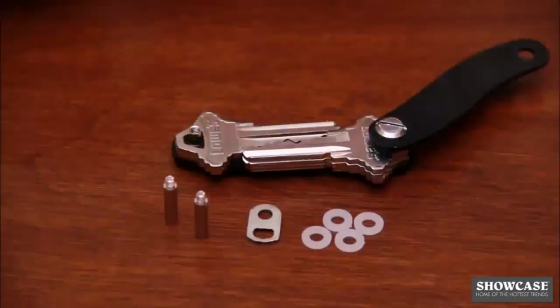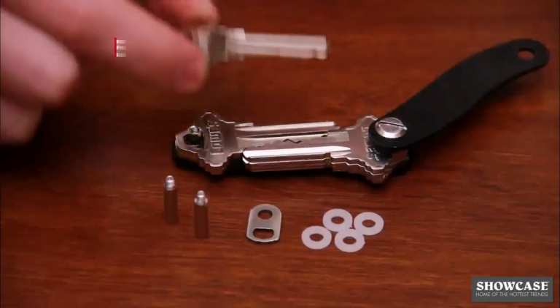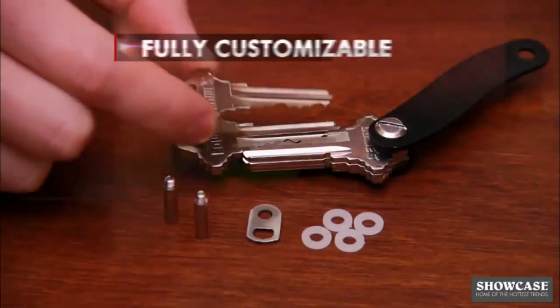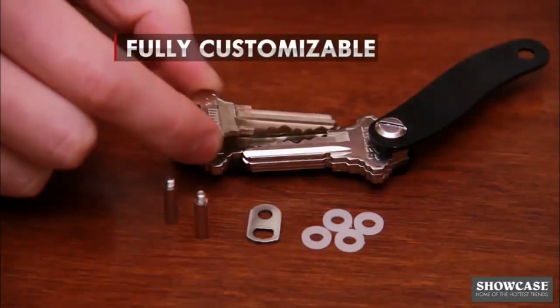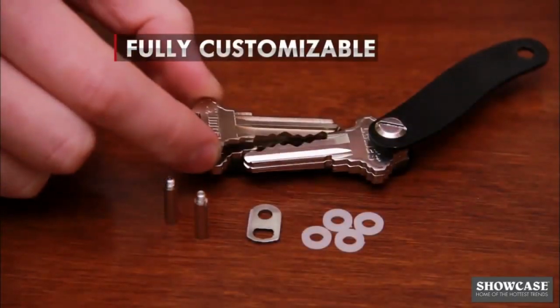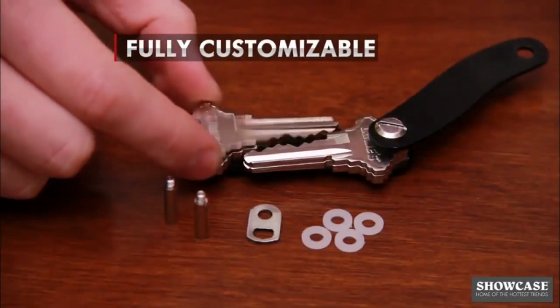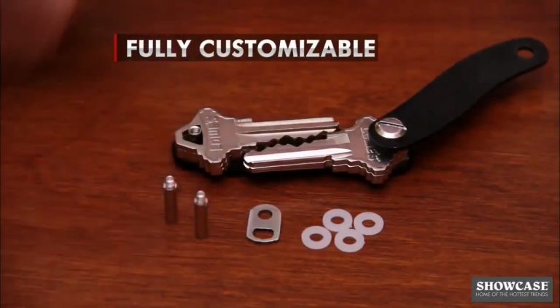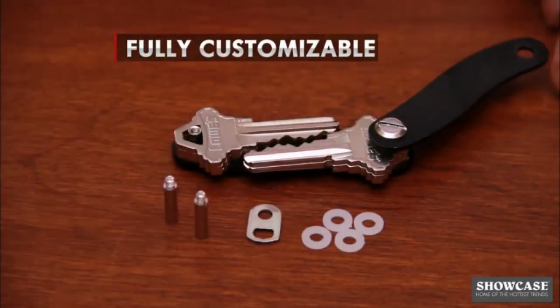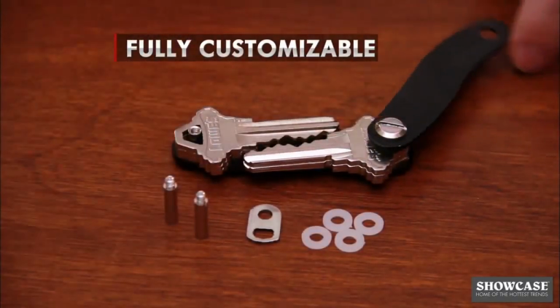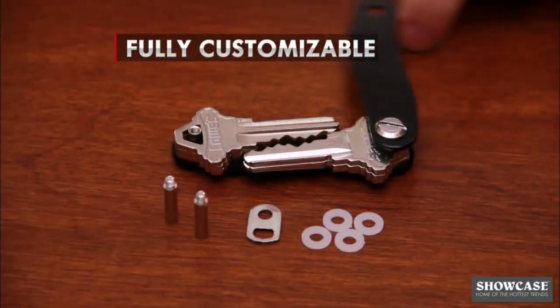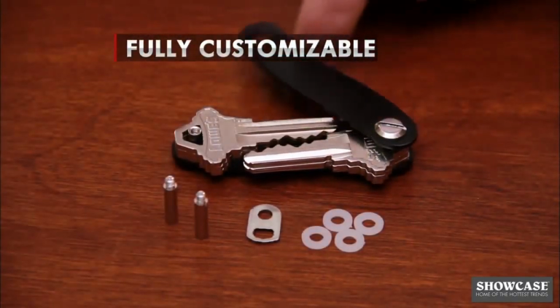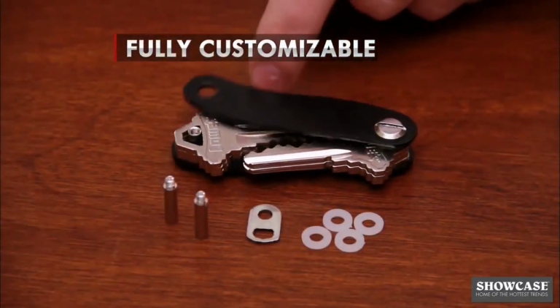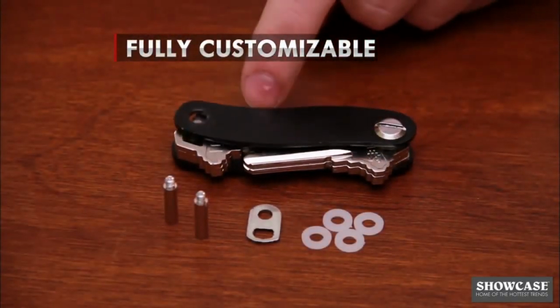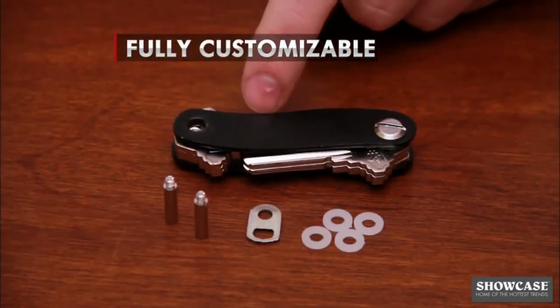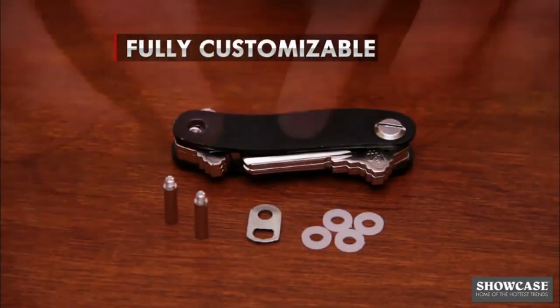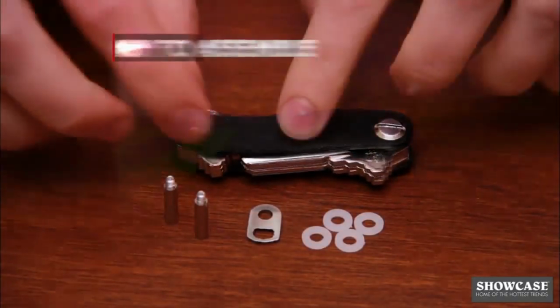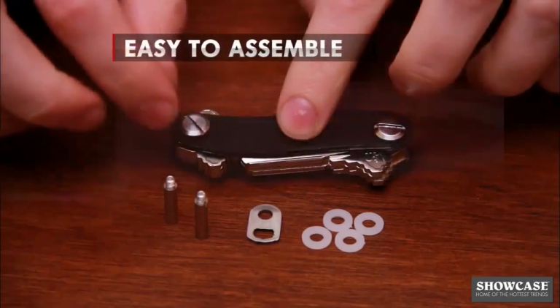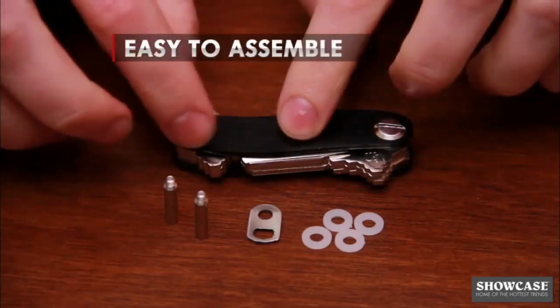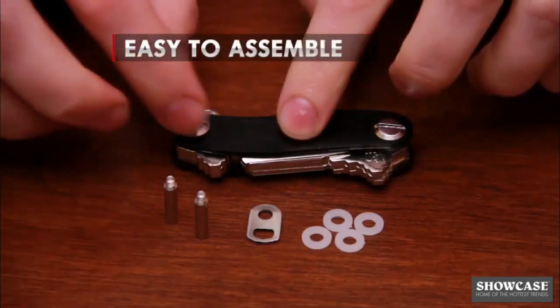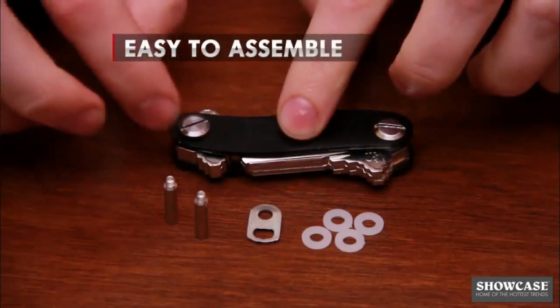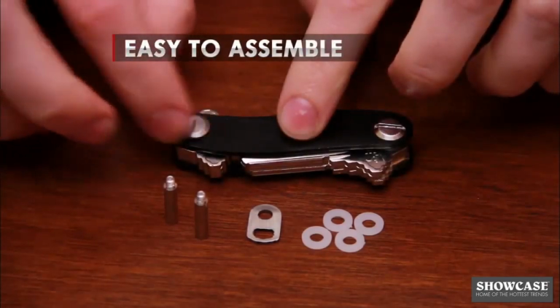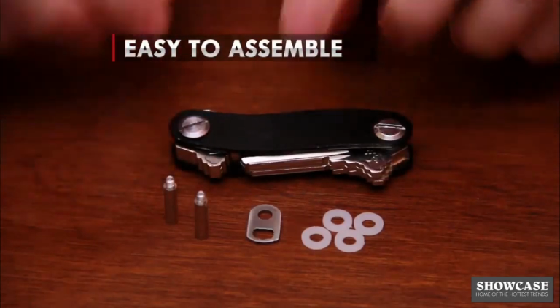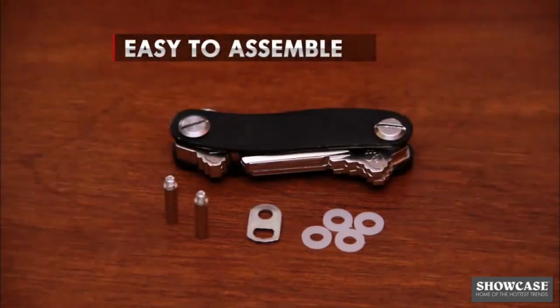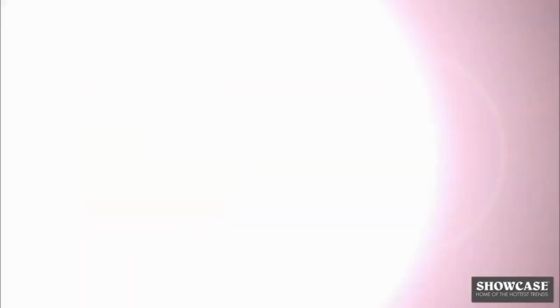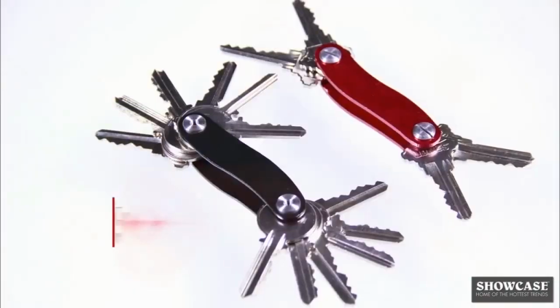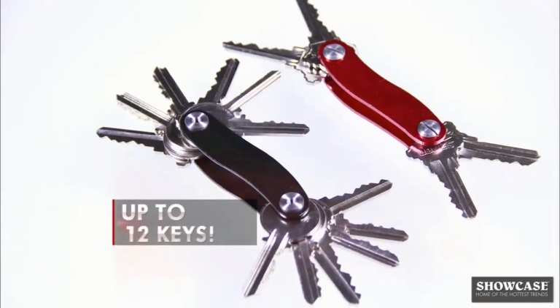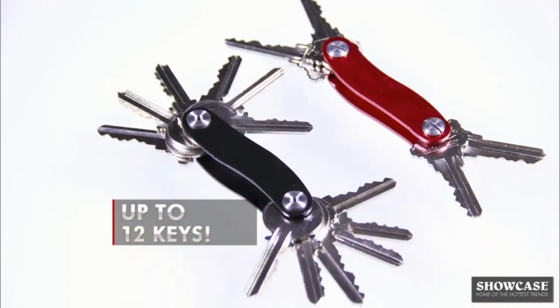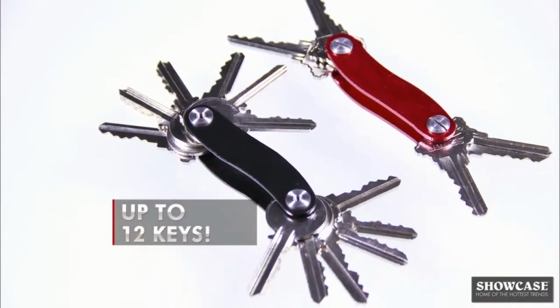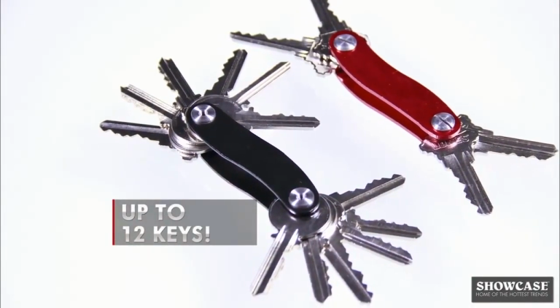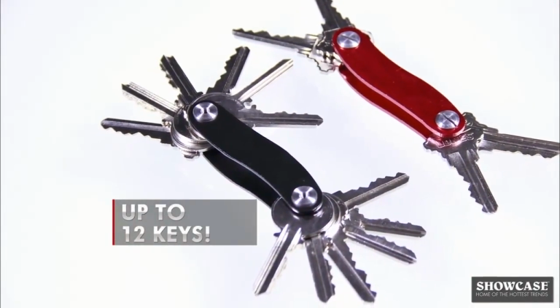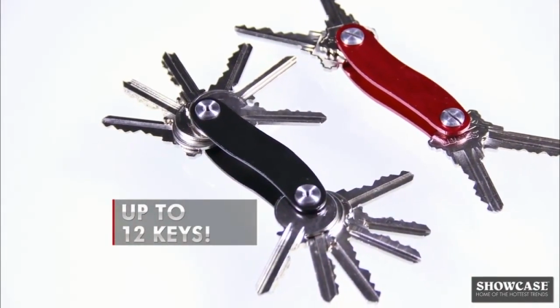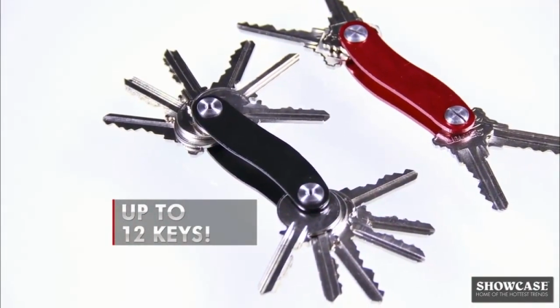It's easy. Place your keys on the sturdy metal base. CleverKey is fully customizable and with a few turns of the screw you're ready to go. Now organize up to 12 keys with ease.